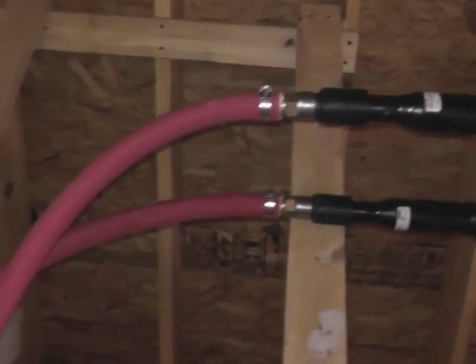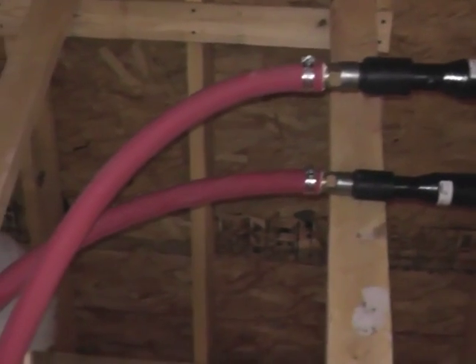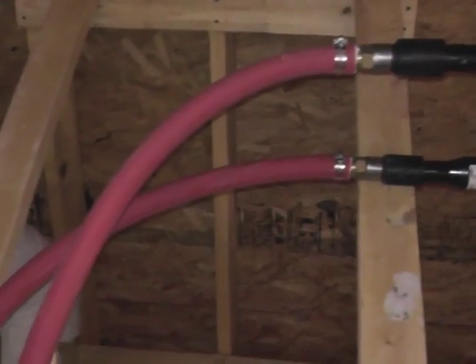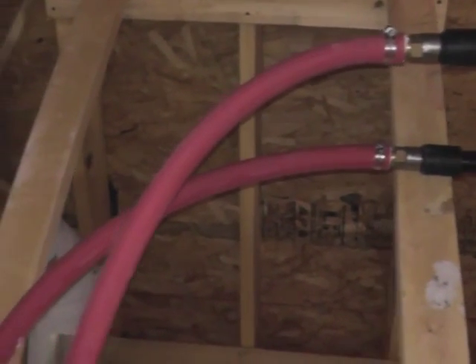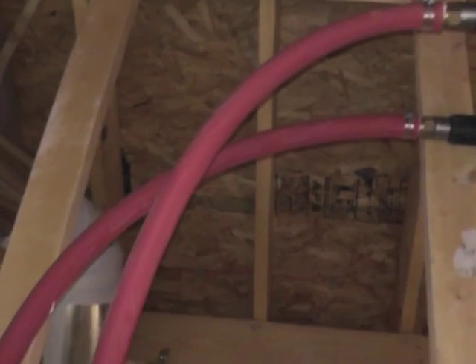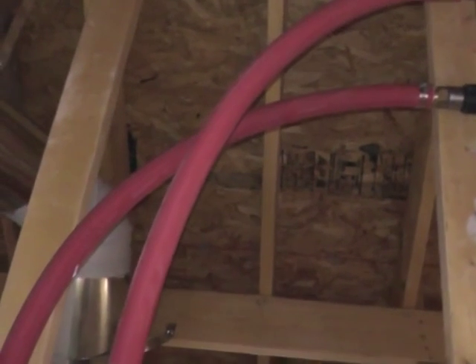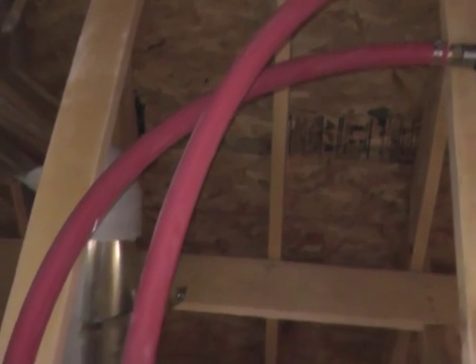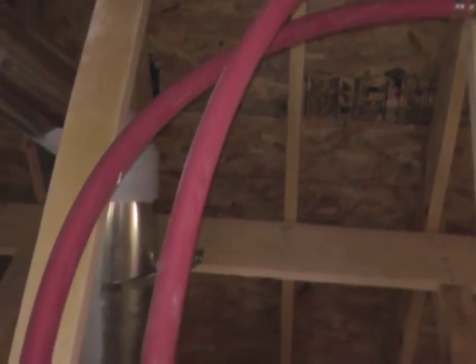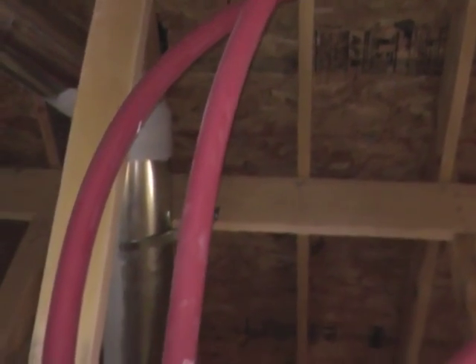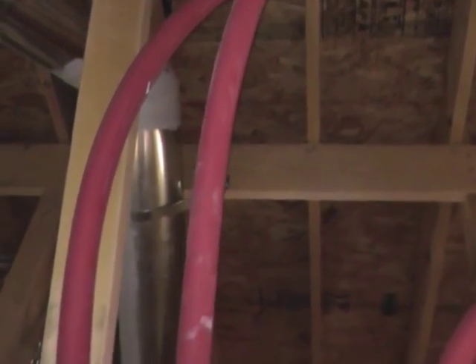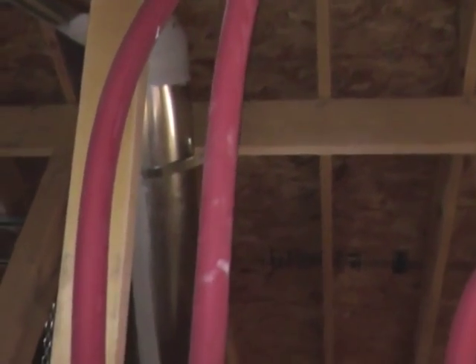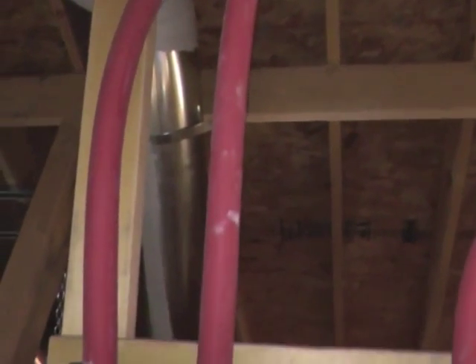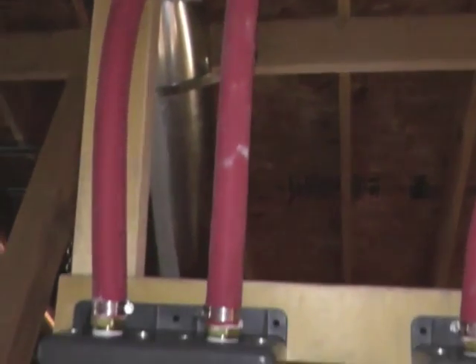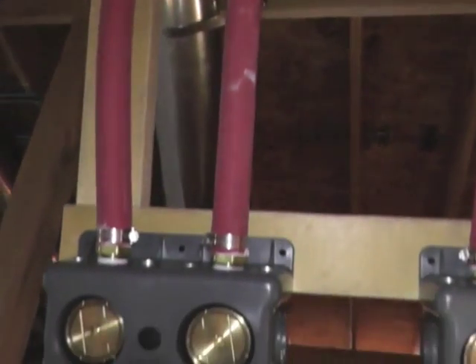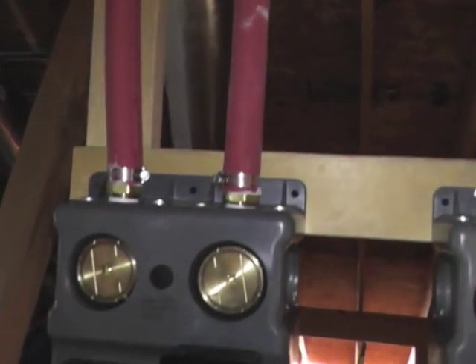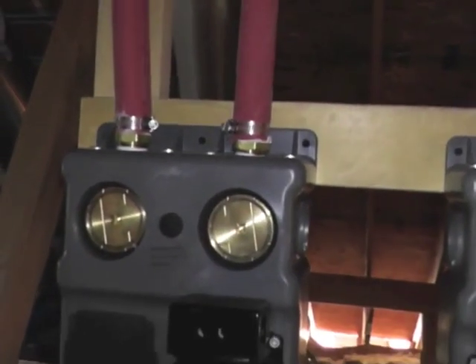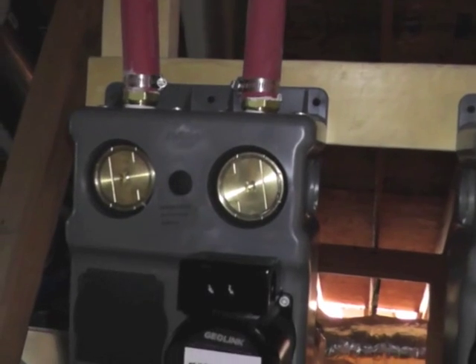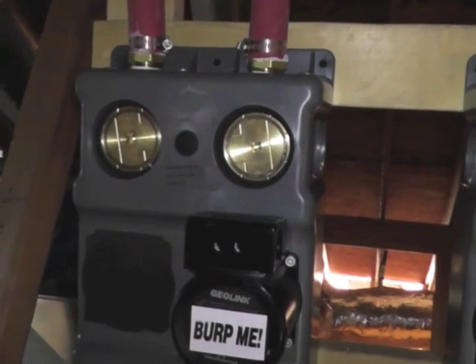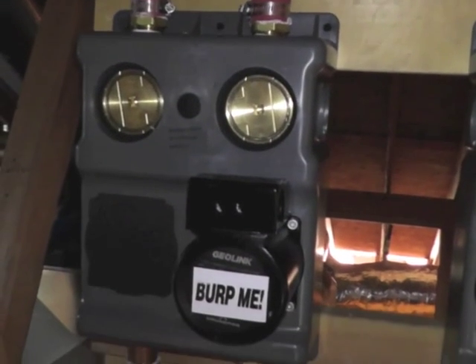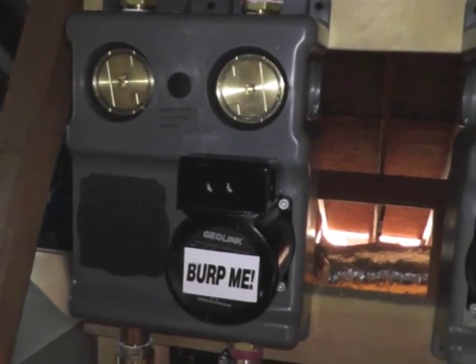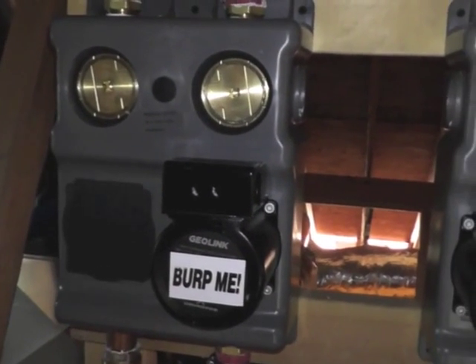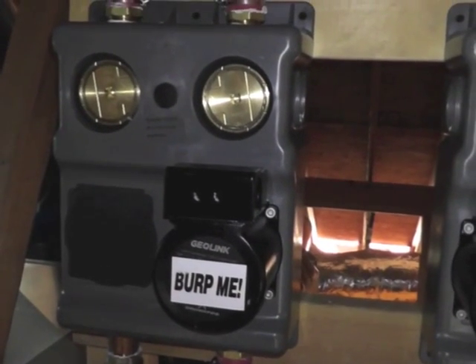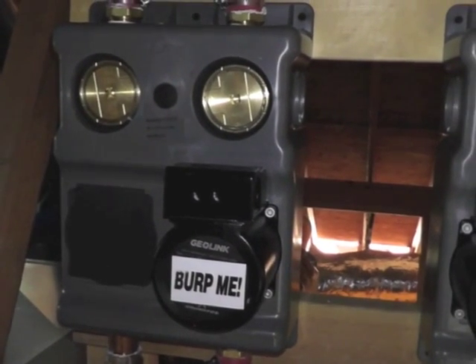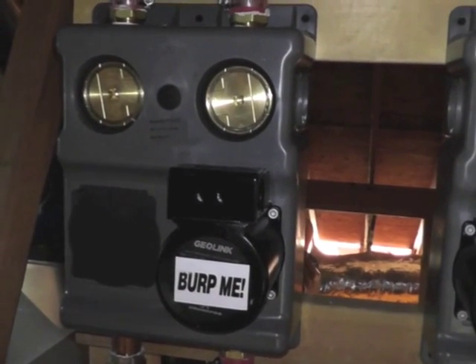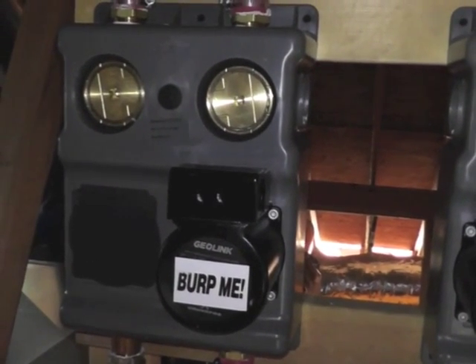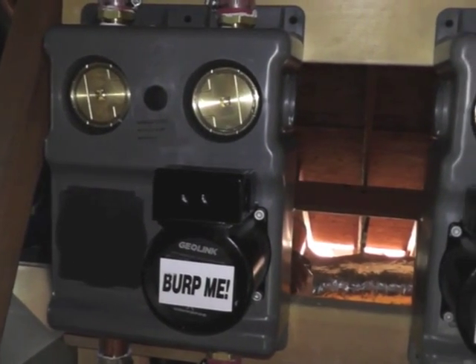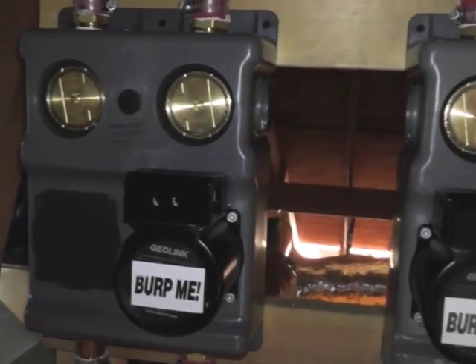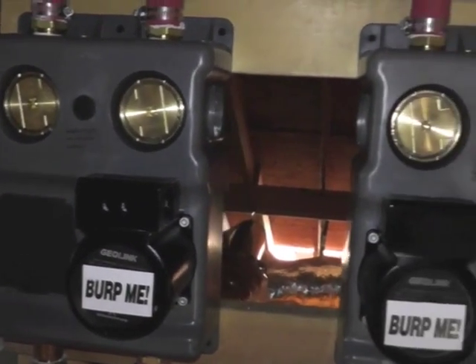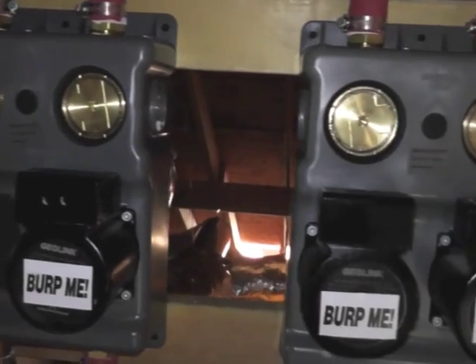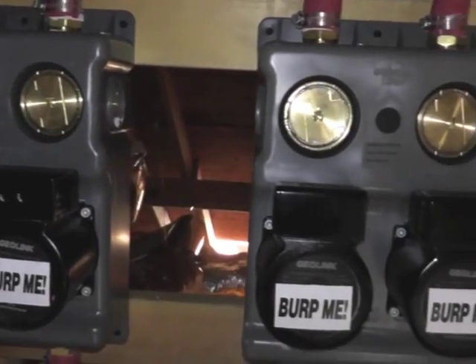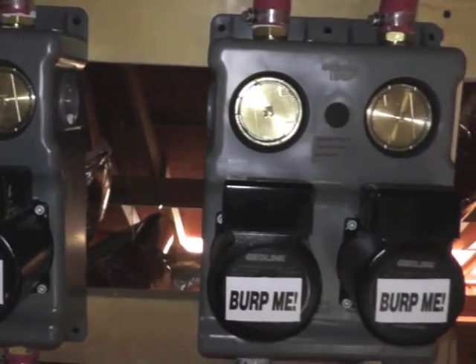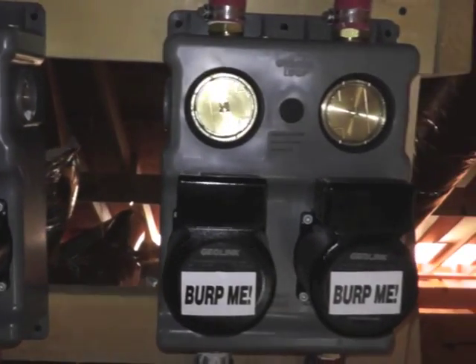A heavy duty radiator type rubber hose is used to make the final connections from the polyethylene pipe to the pump modules and equipment. The flexible connections eliminate vibration and allow repairs to be done easily to pumps and units.